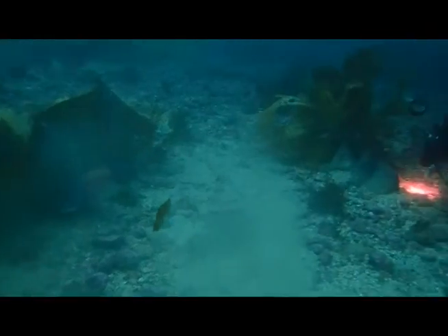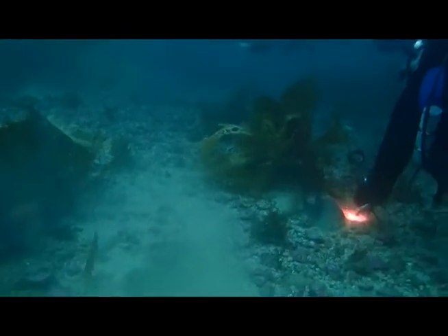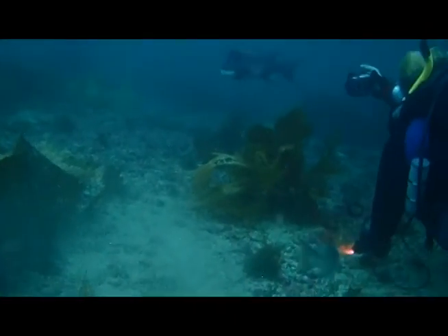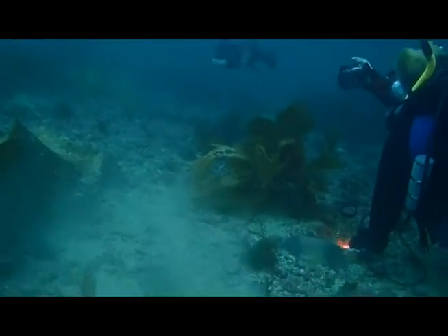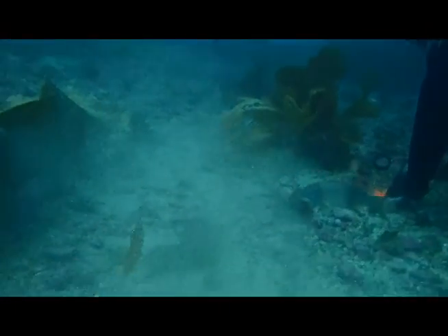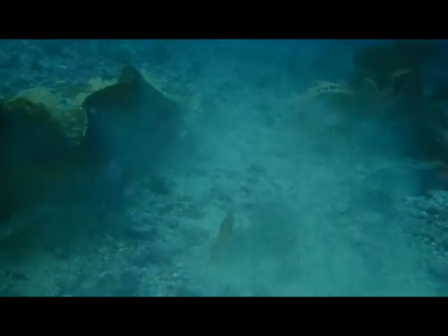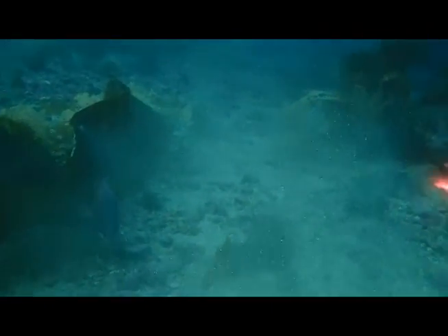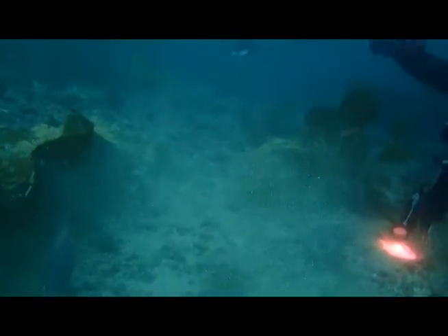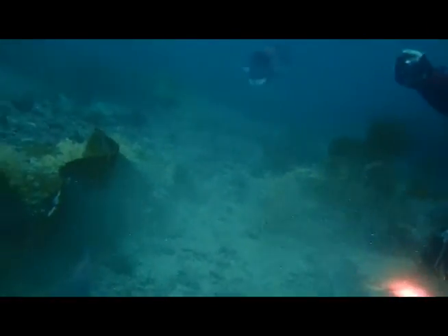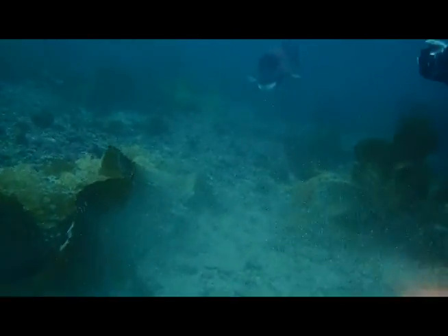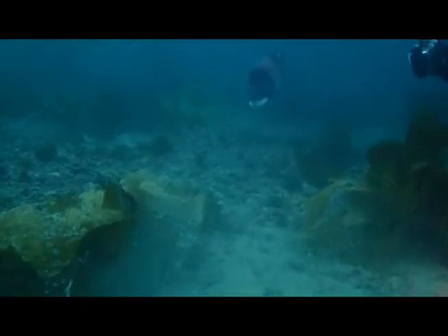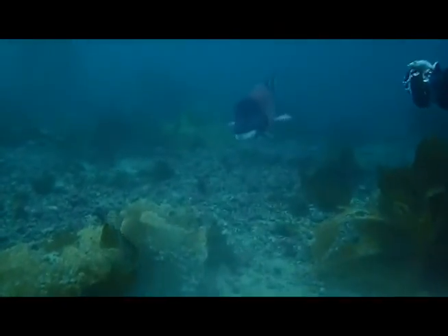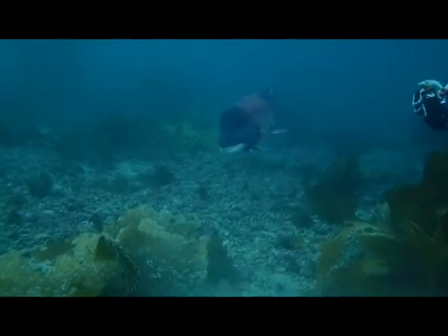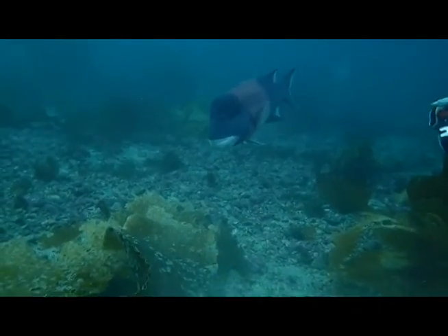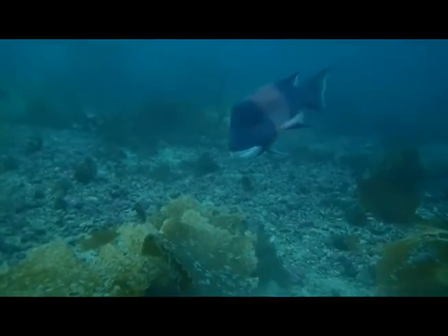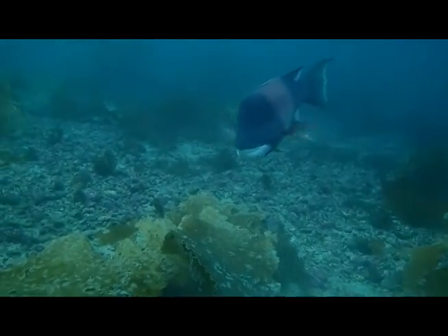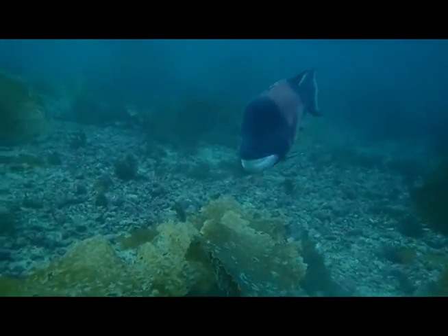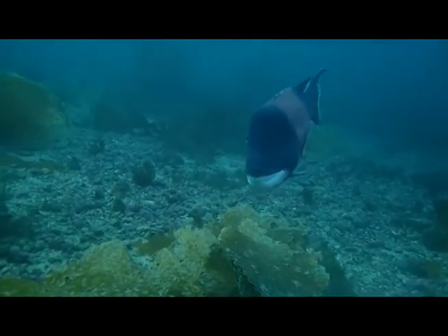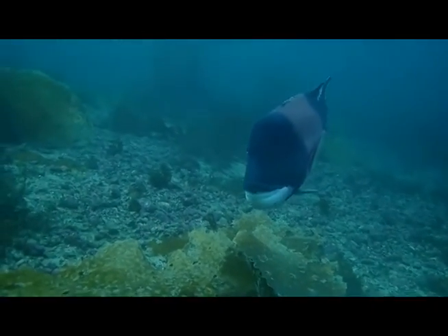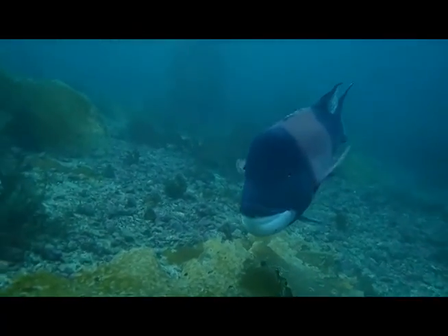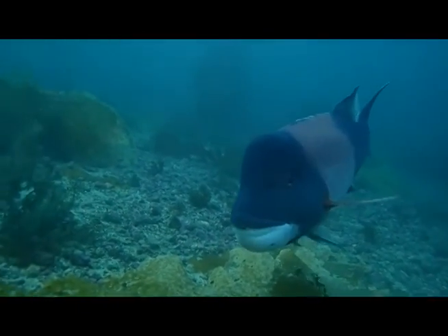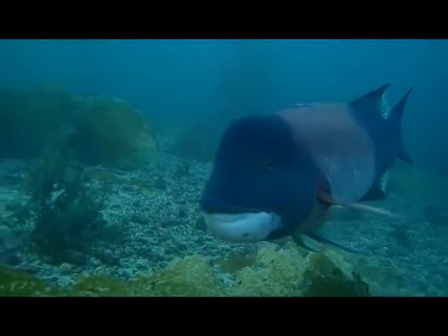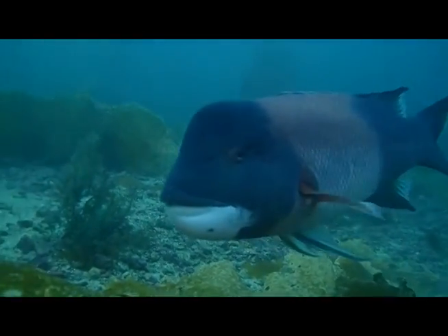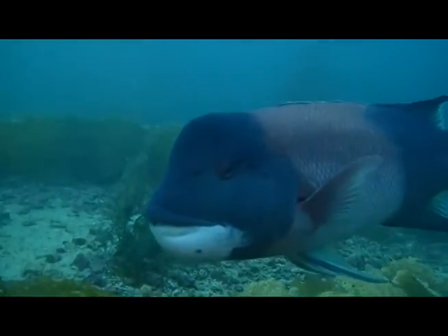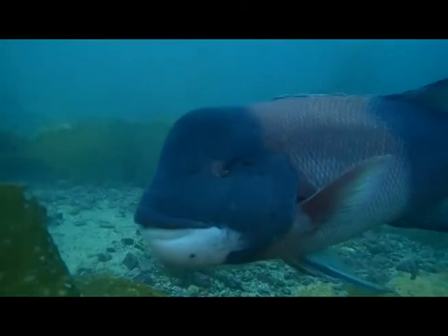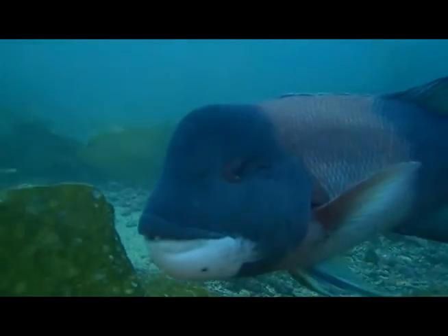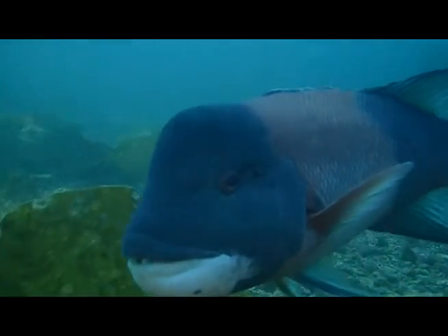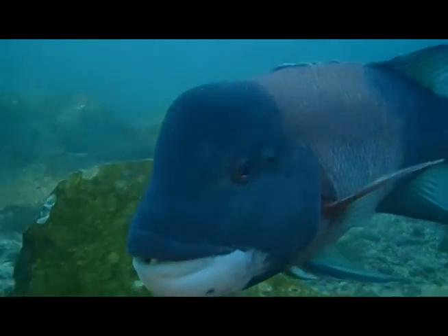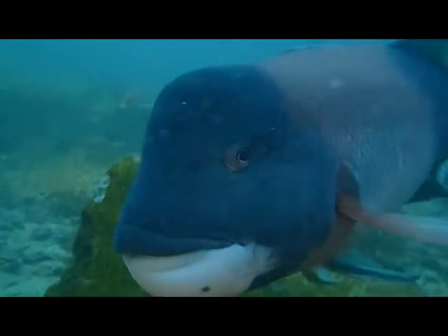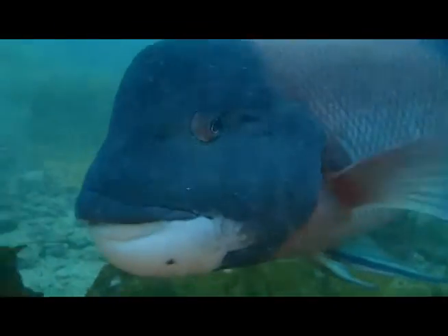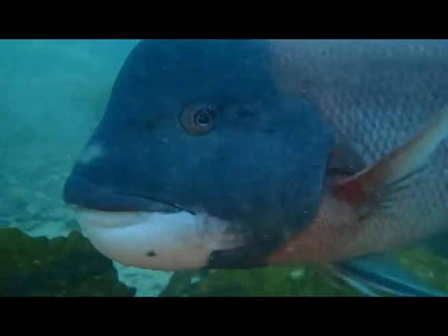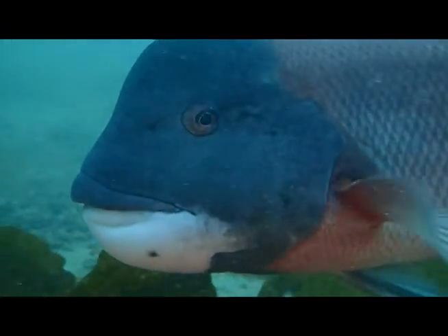This was the highlight of the dive for me. This enormous sheephead was at least two feet long and decided to try and find out what I was. The way he swam right up to my camera tickled me so much you could hear me laughing afterward.